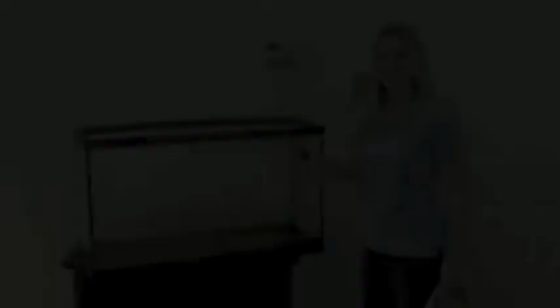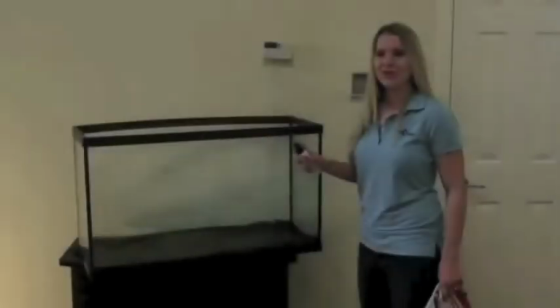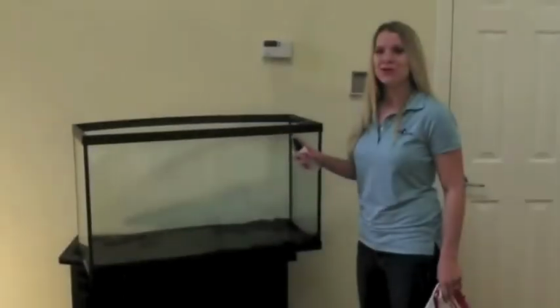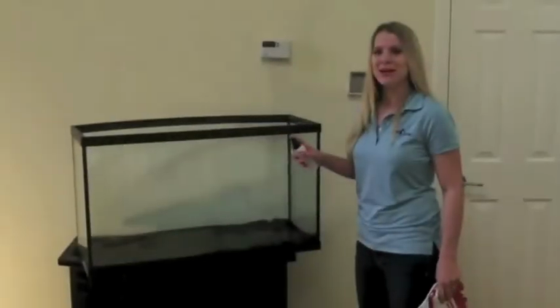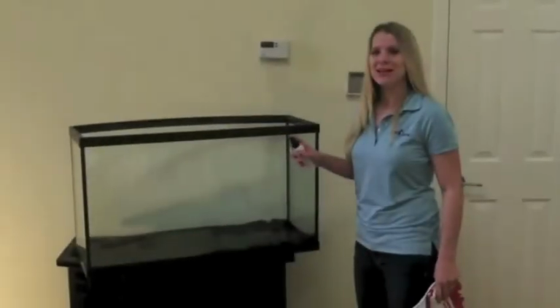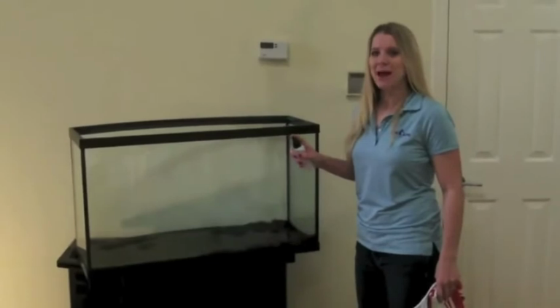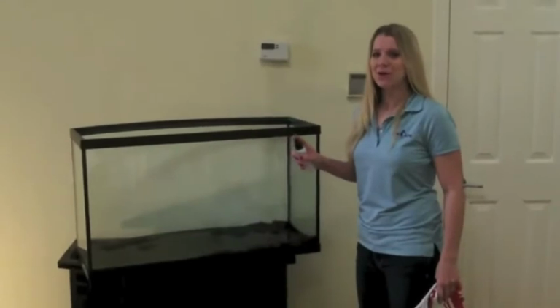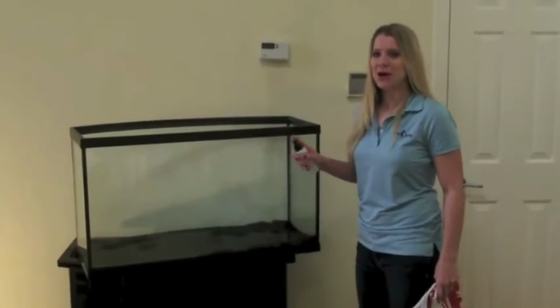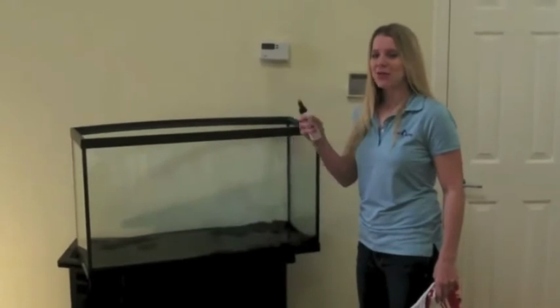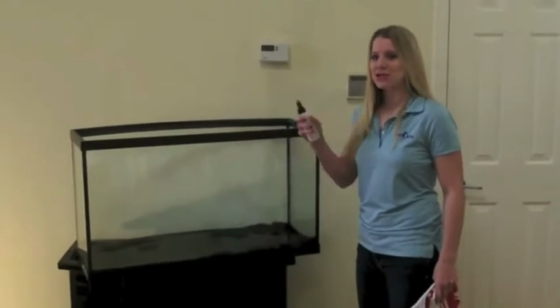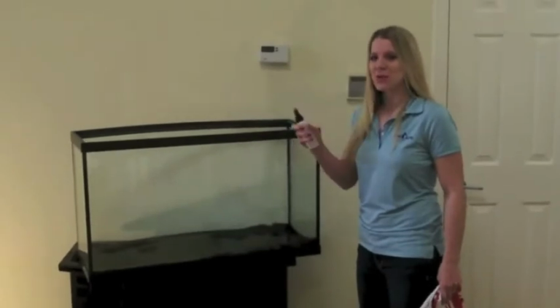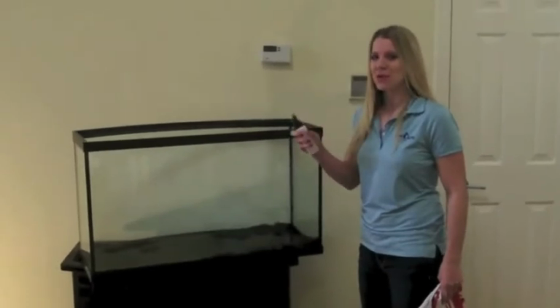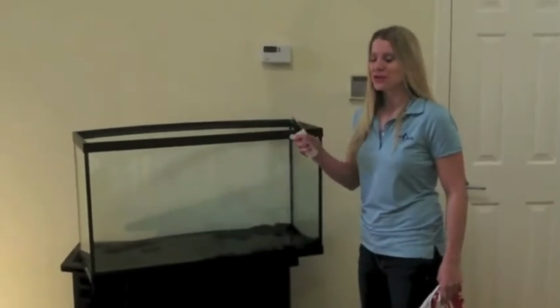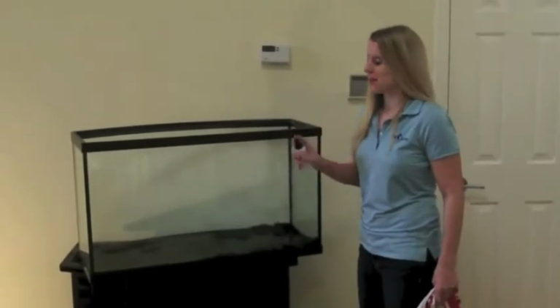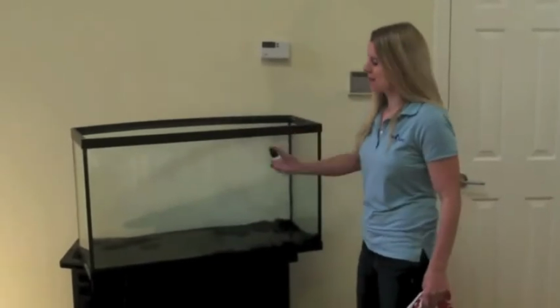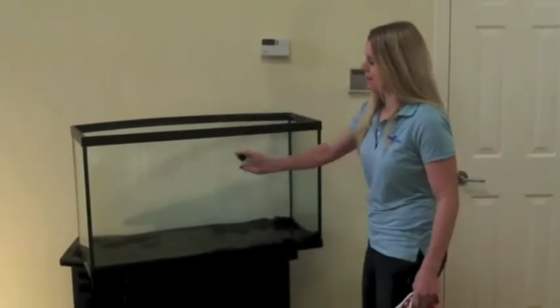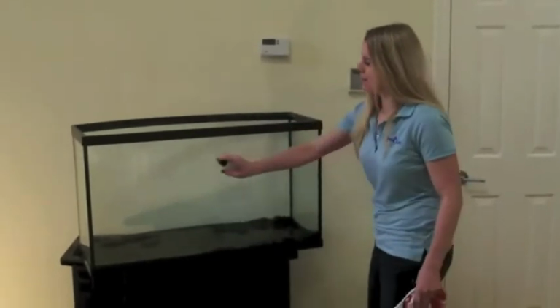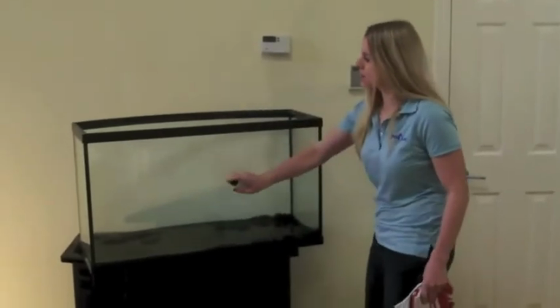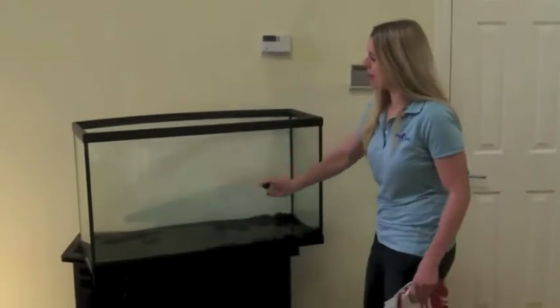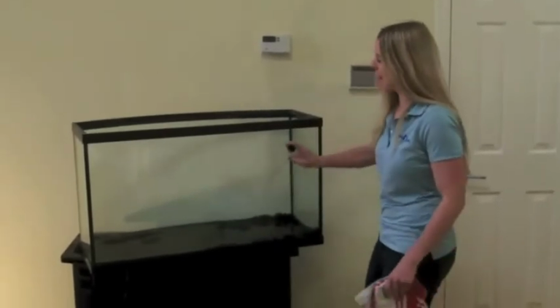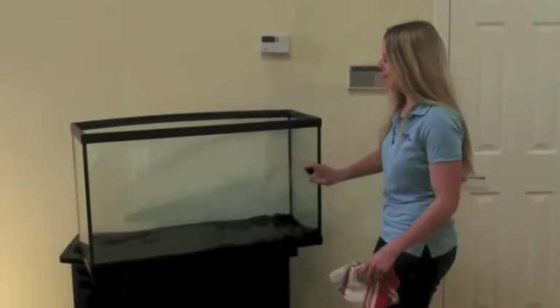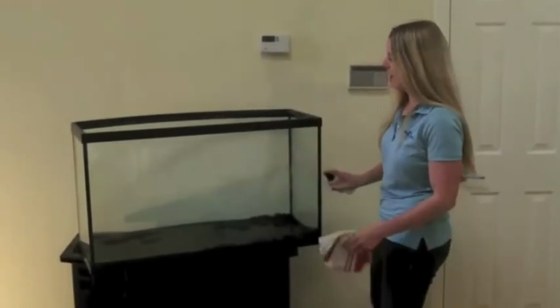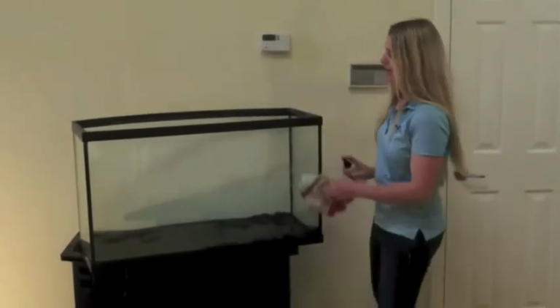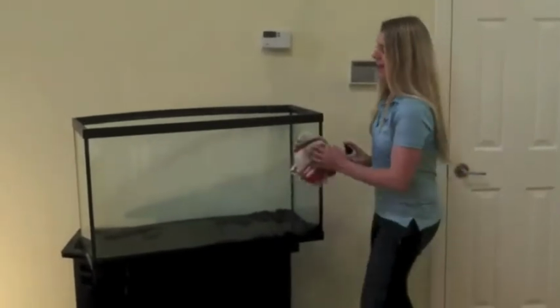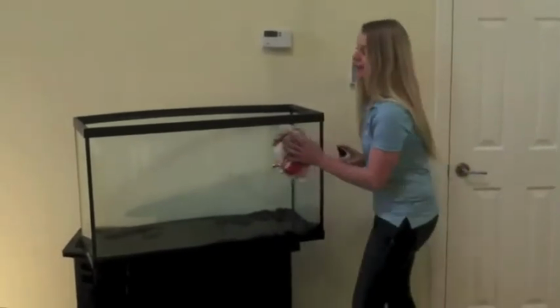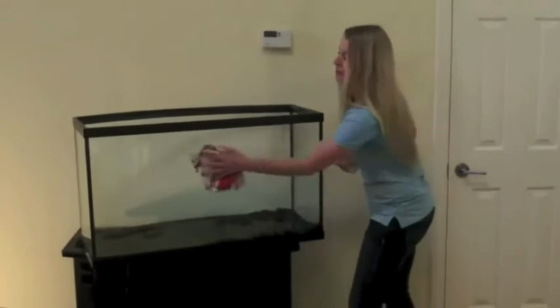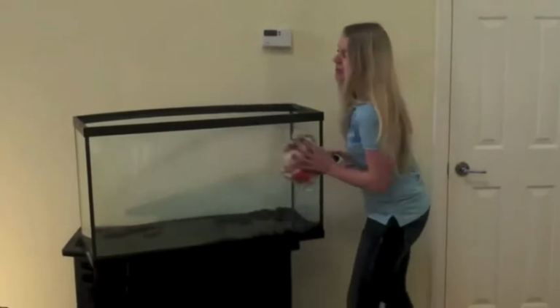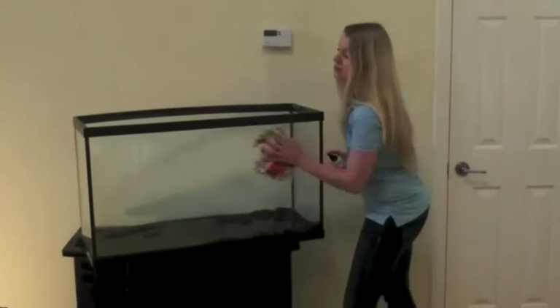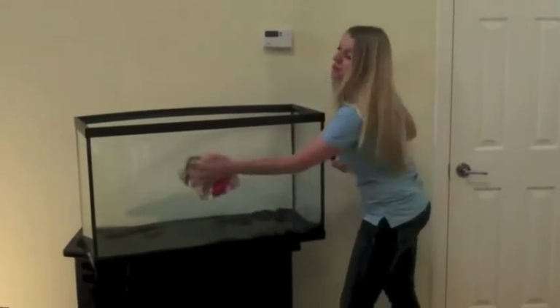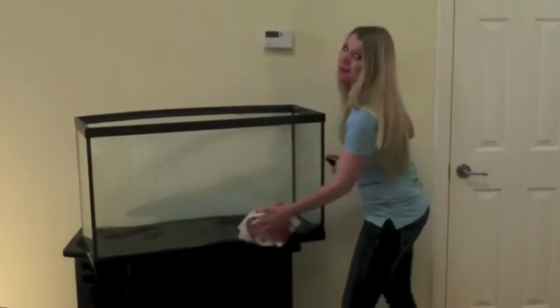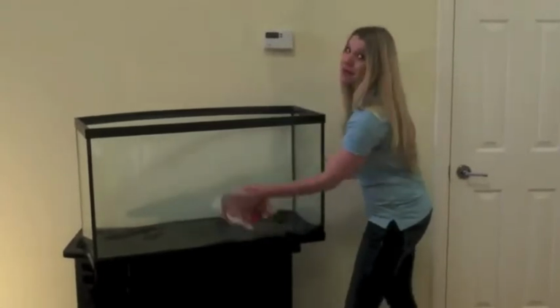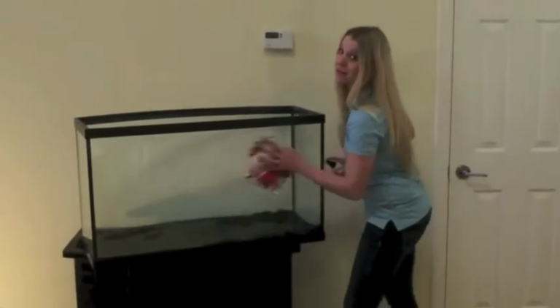You'll first want to clean the back of your aquarium with the soapy water mixture you made. Make sure to get off any of the gunk — anything you leave behind will be stuck there forever.